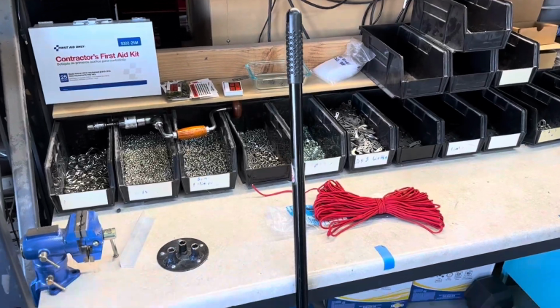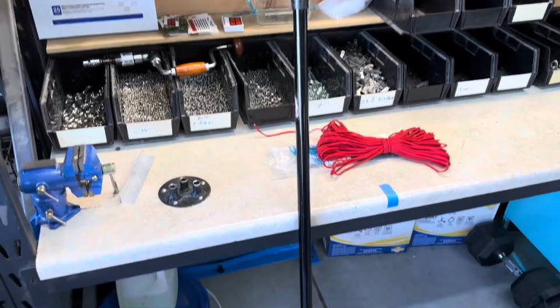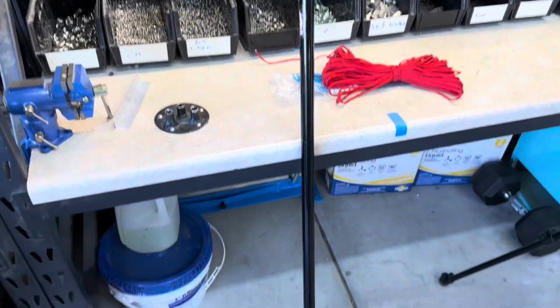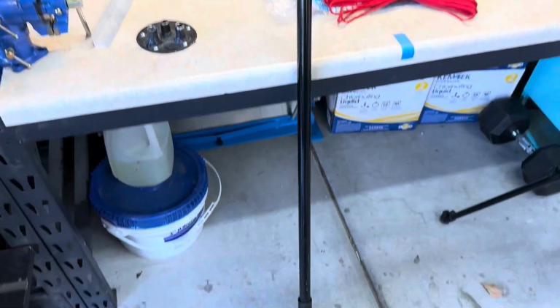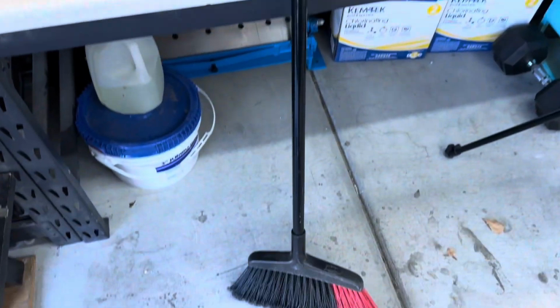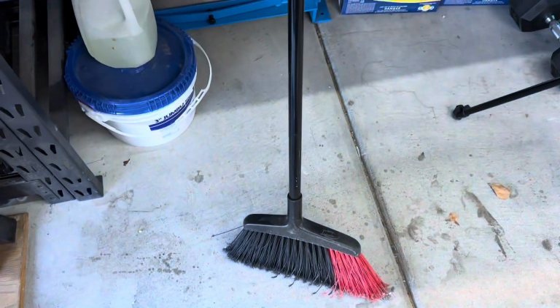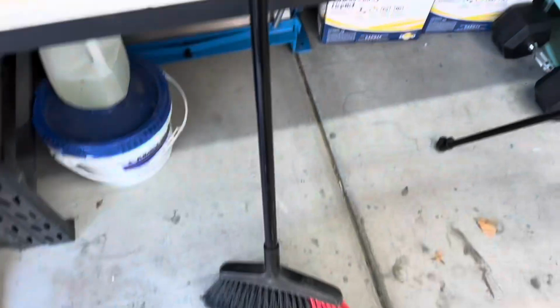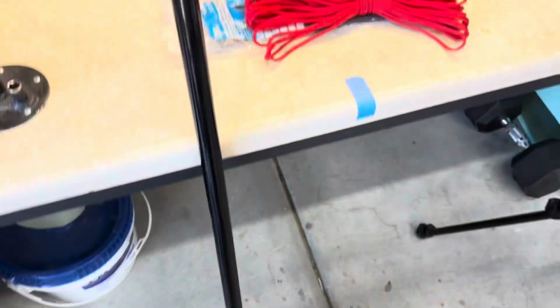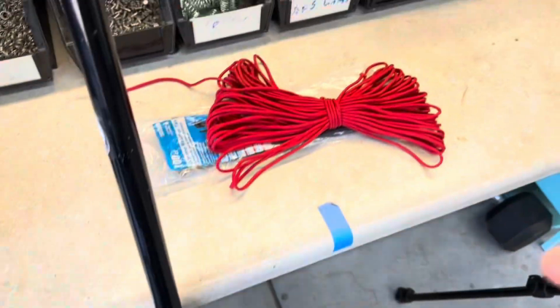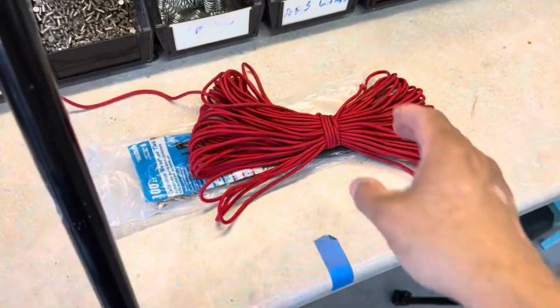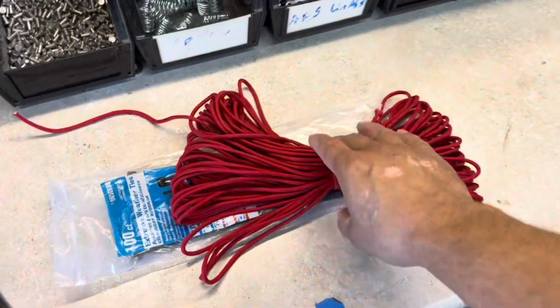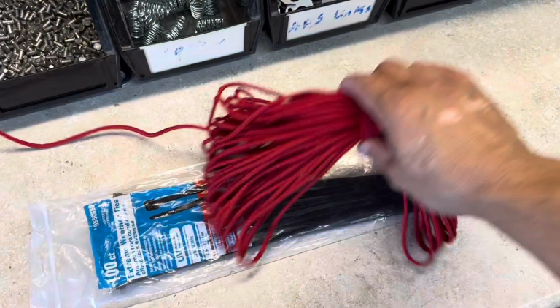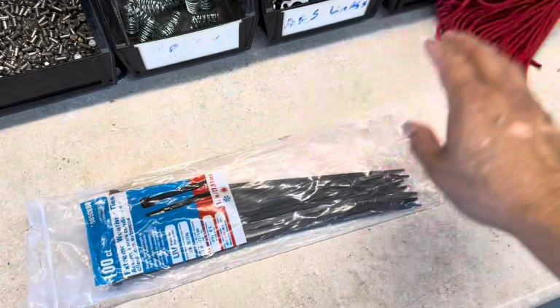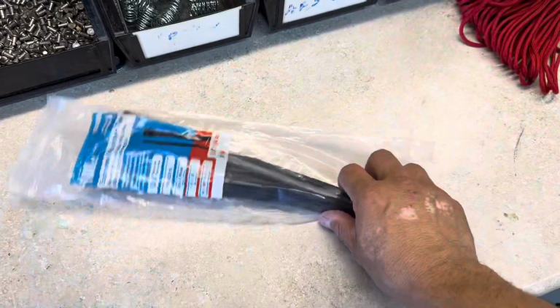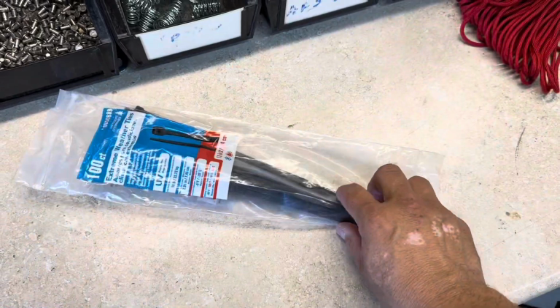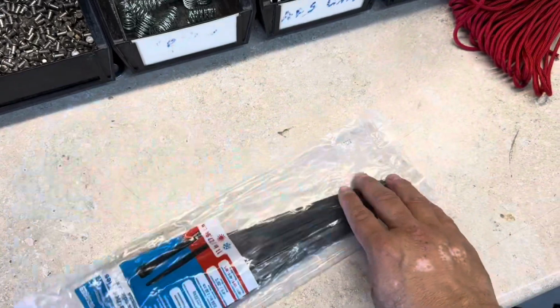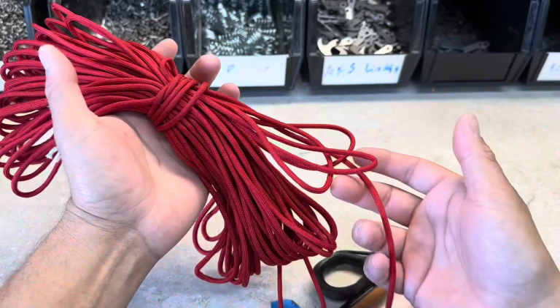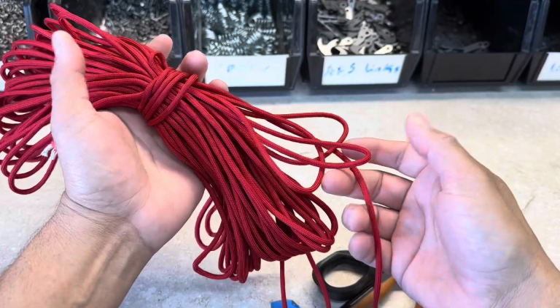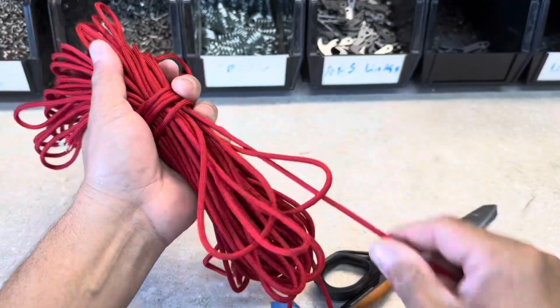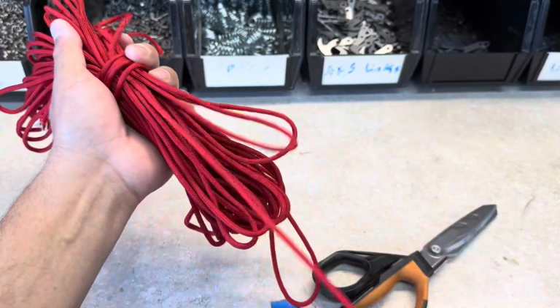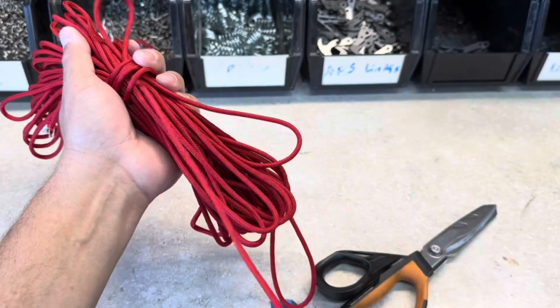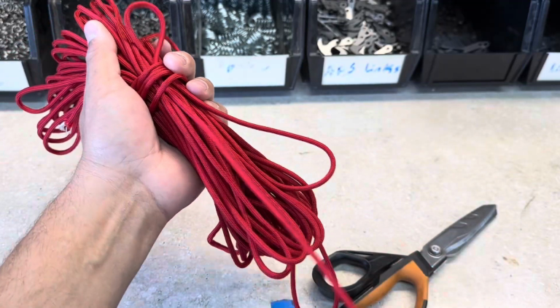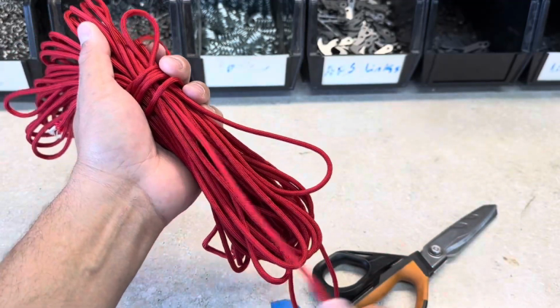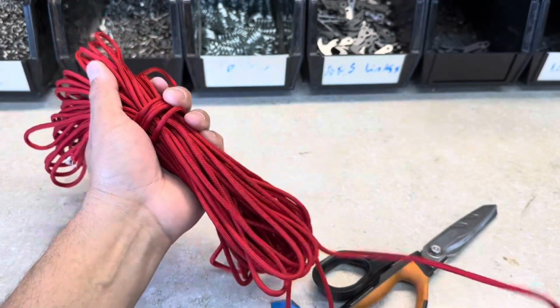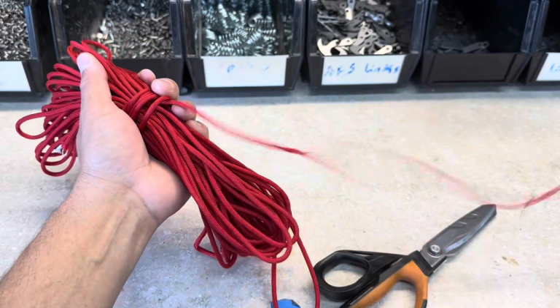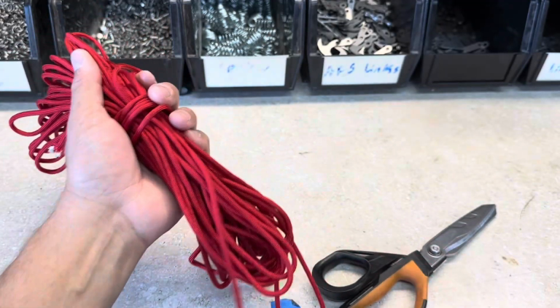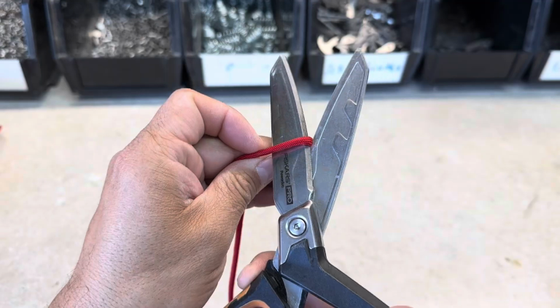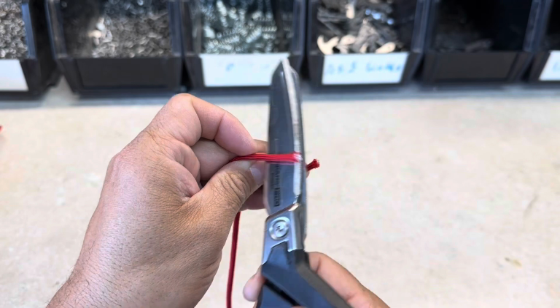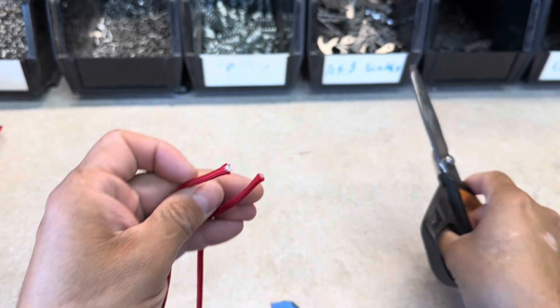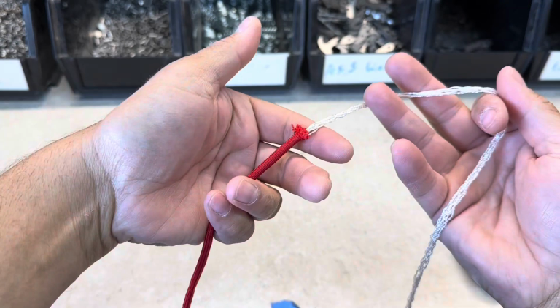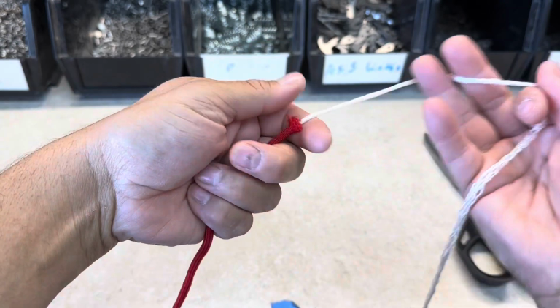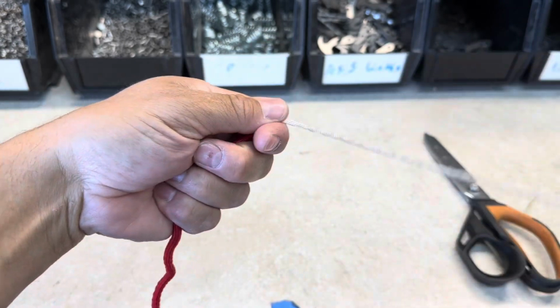We're going to use this broom, our red paracord, and a couple of zip ties. I'm going to pull out a couple arm's lengths, and then we'll cut our cord.